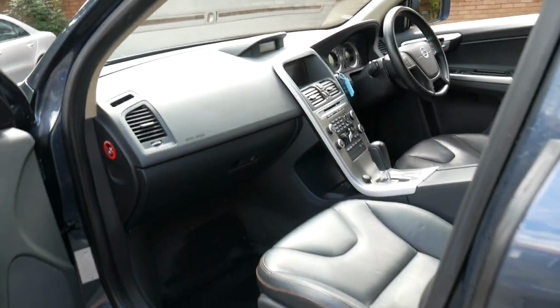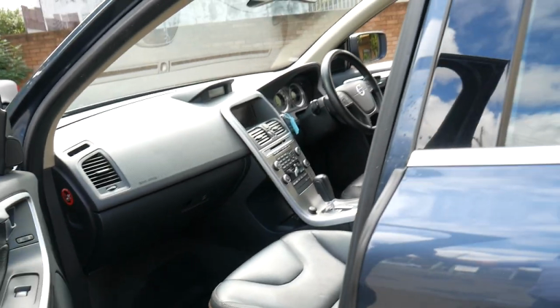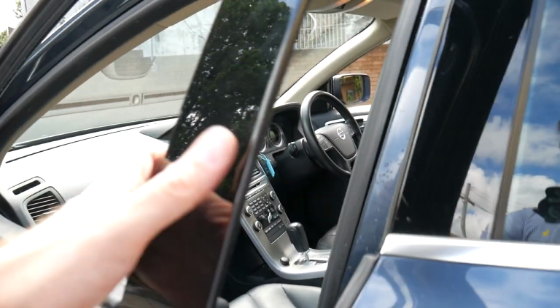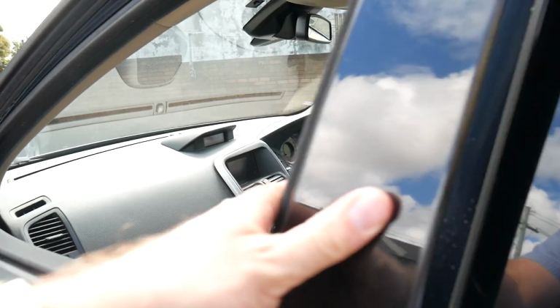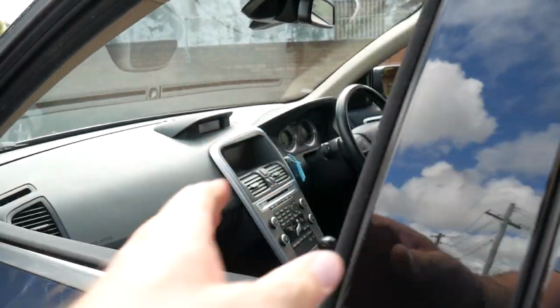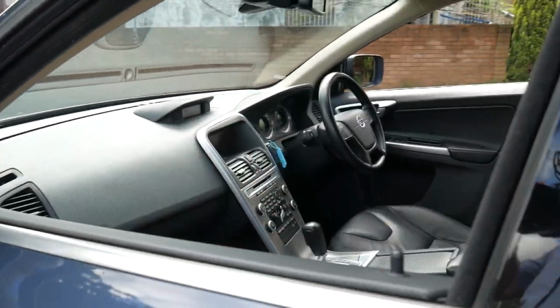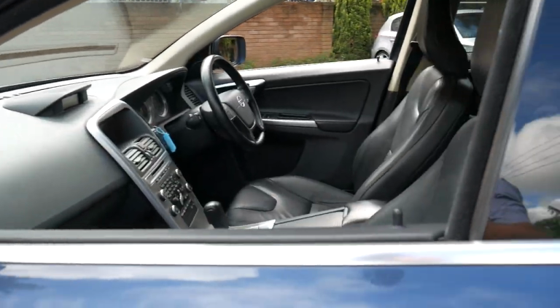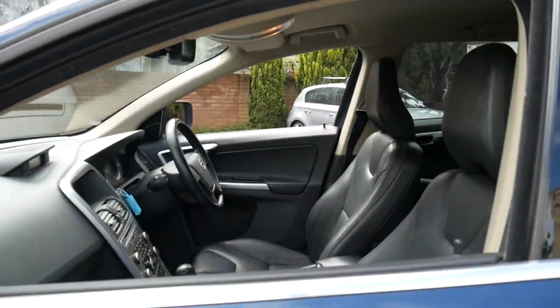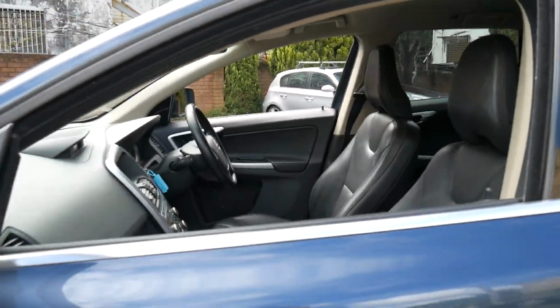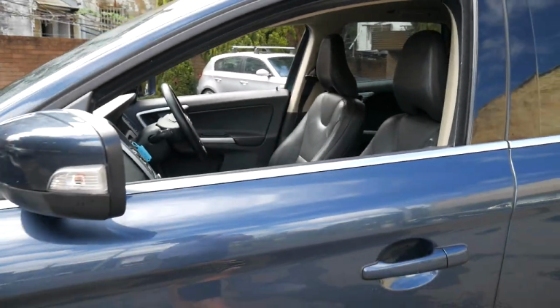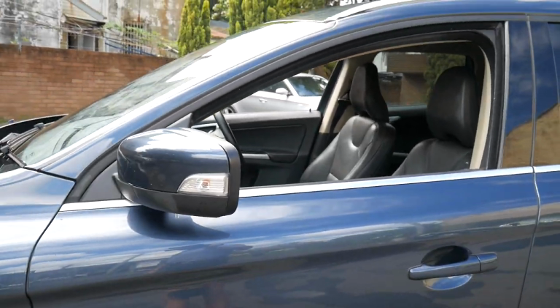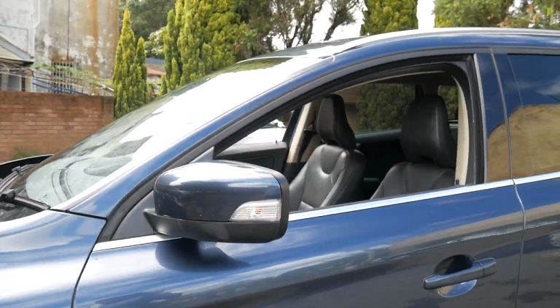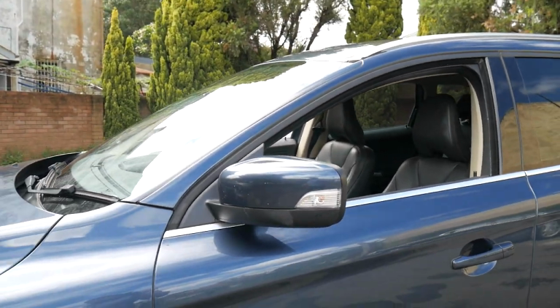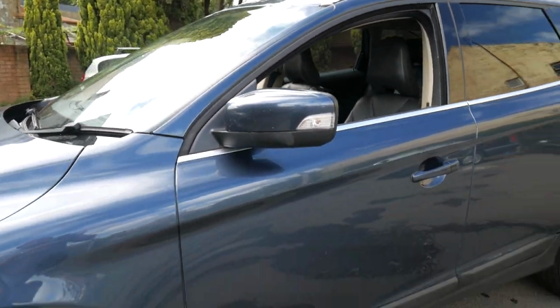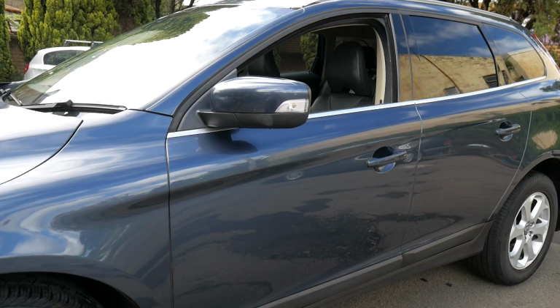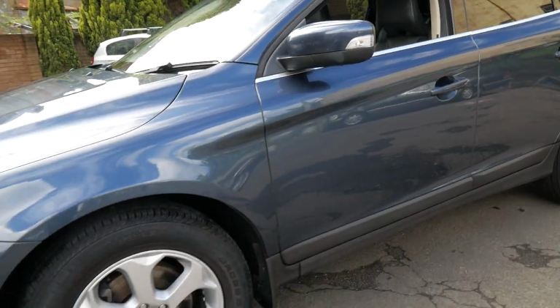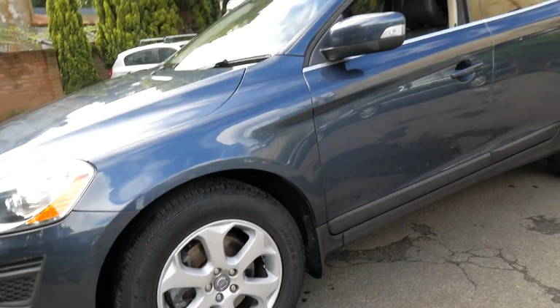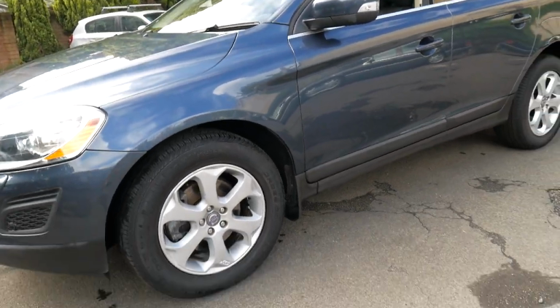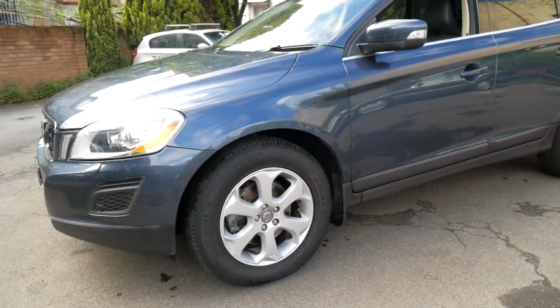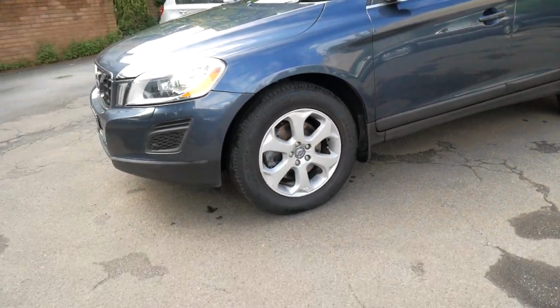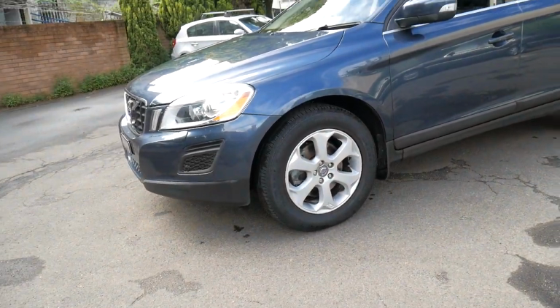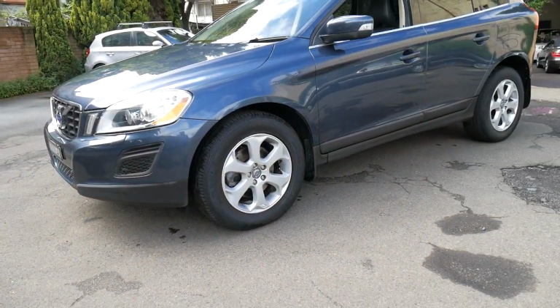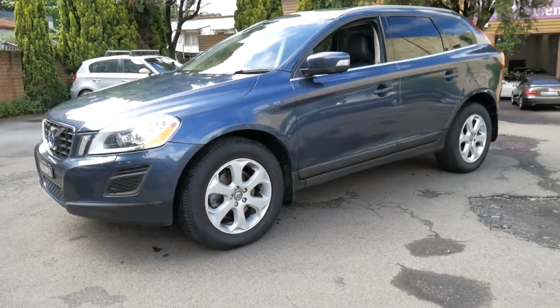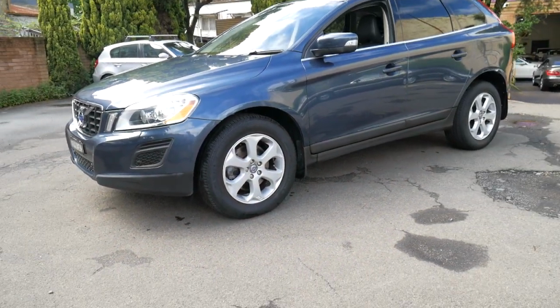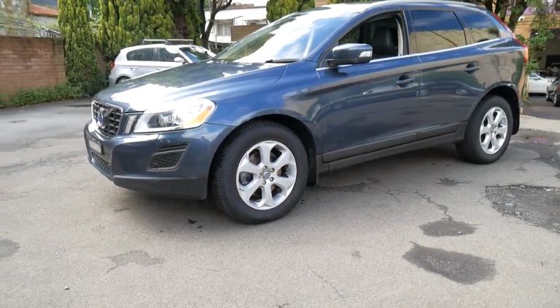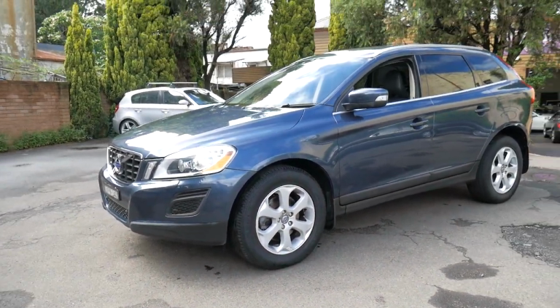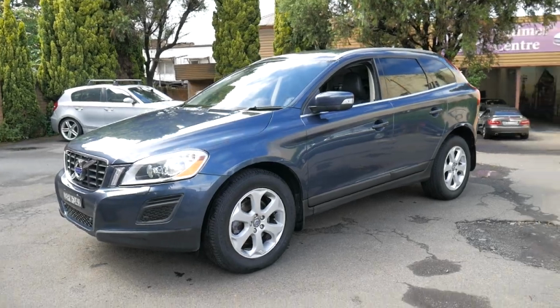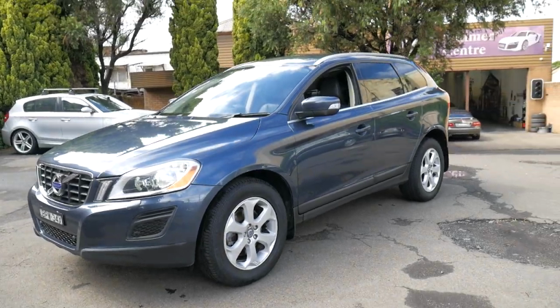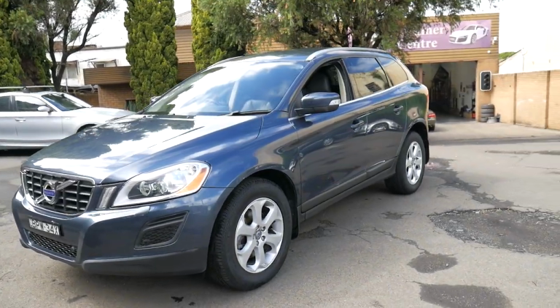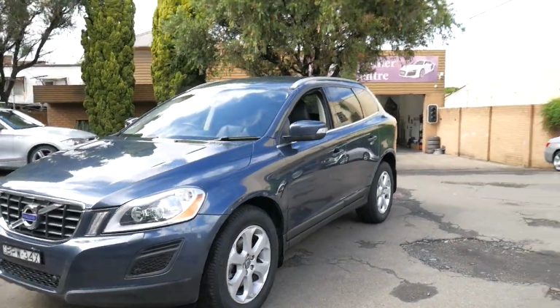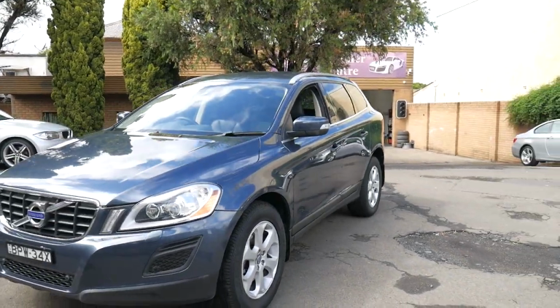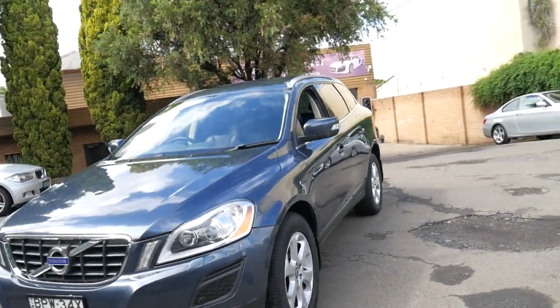The good thing about being an all-wheel drive is you're really putting that power to the road. With some of the petrol front-wheel drives, they really struggle to put the power to the road, especially if you put your foot down. I think the D5 is a very good model.